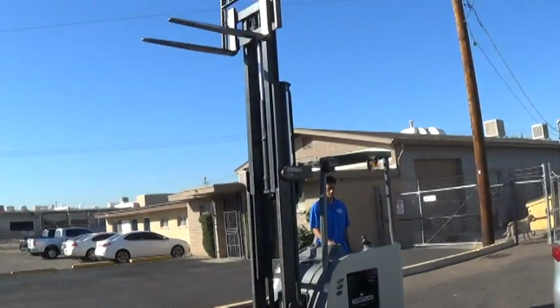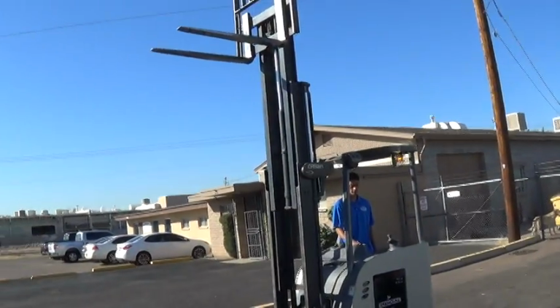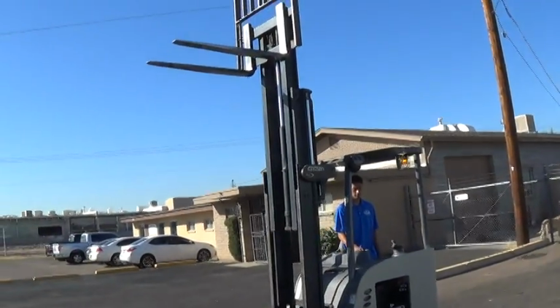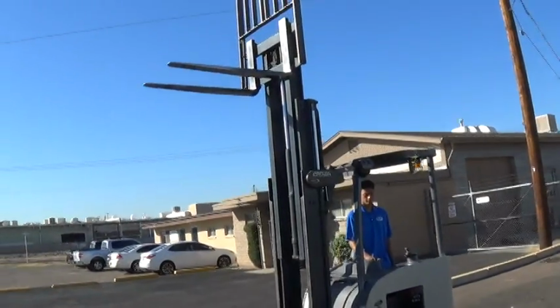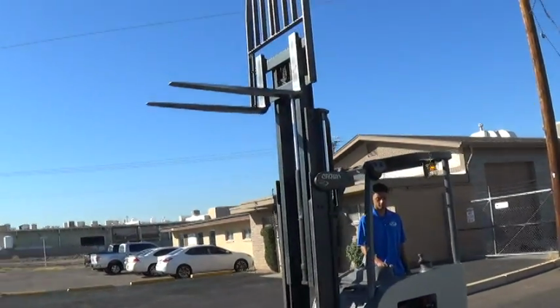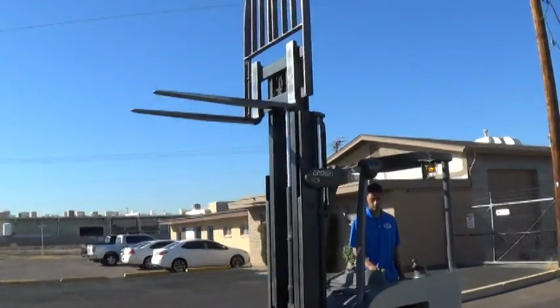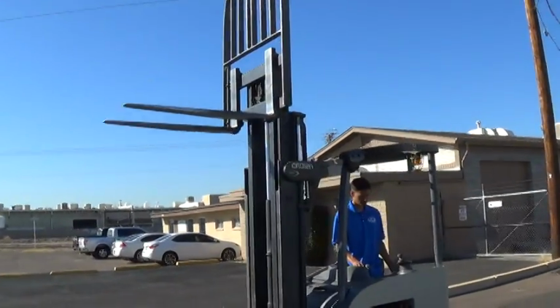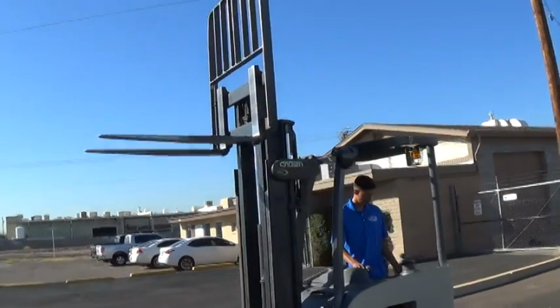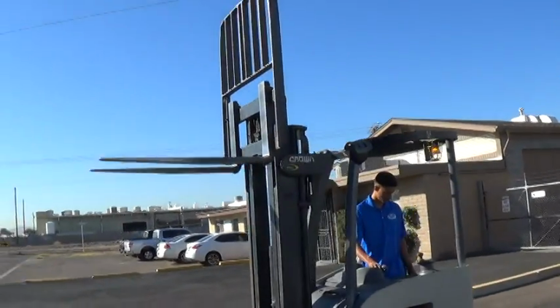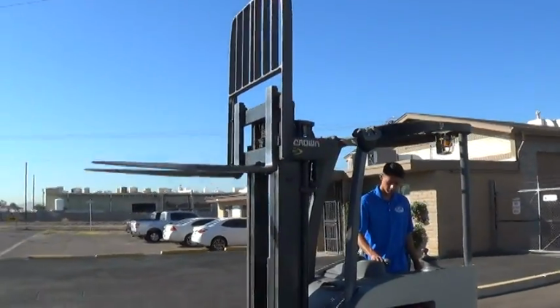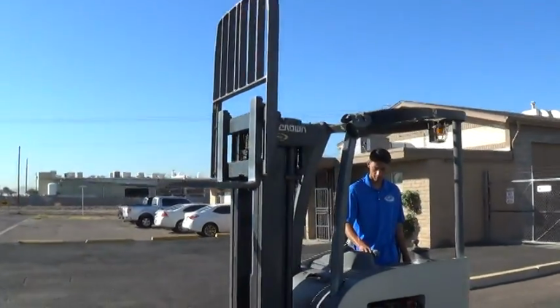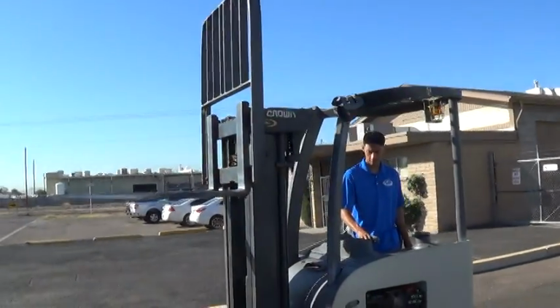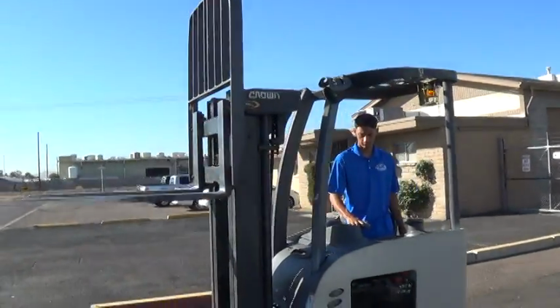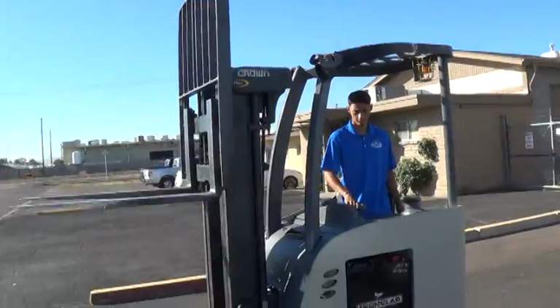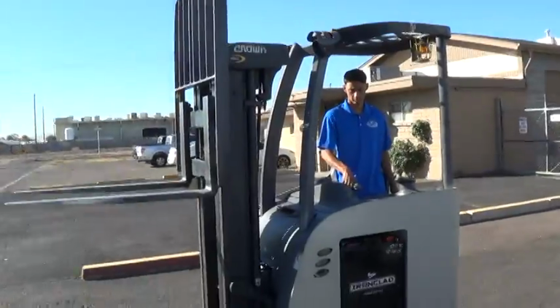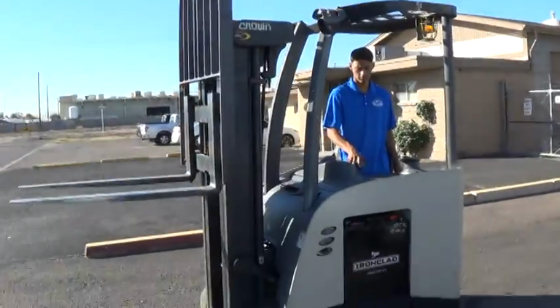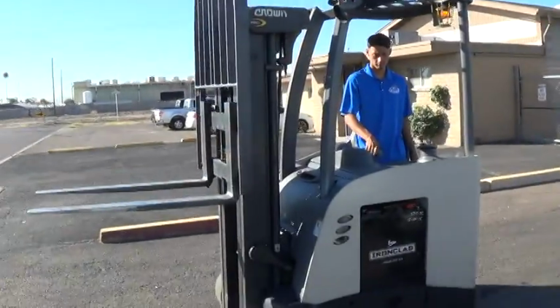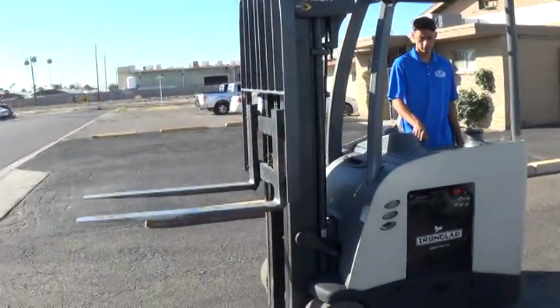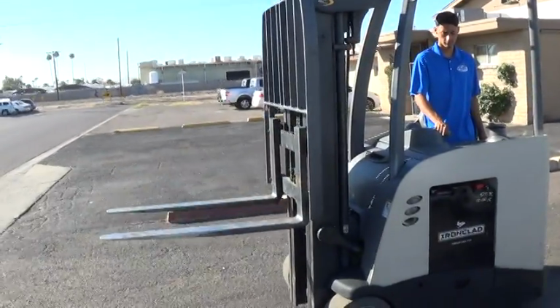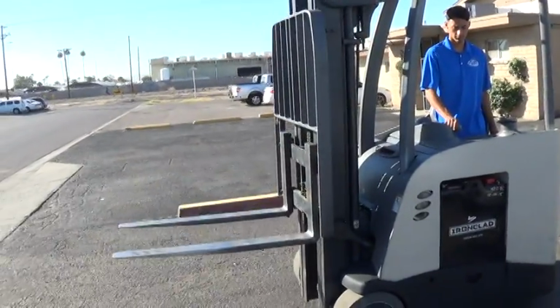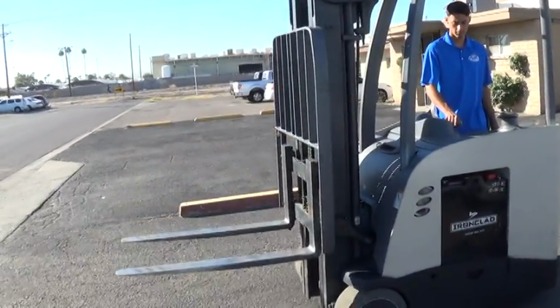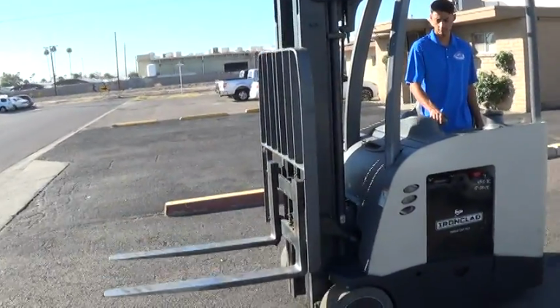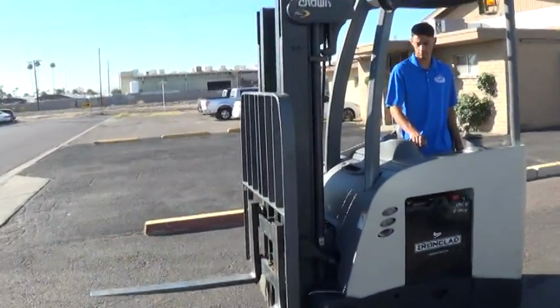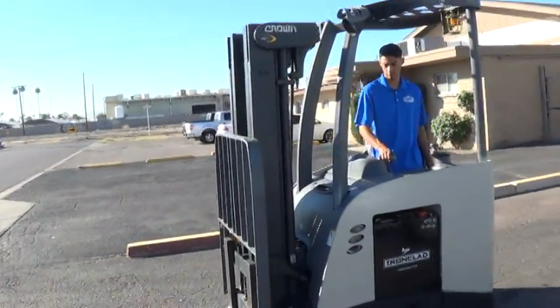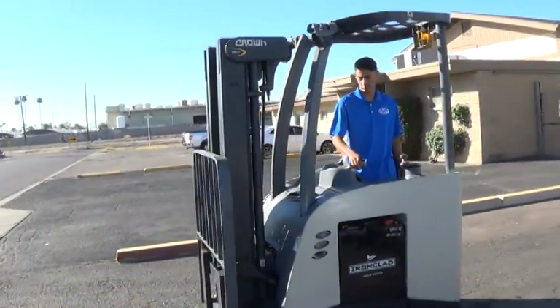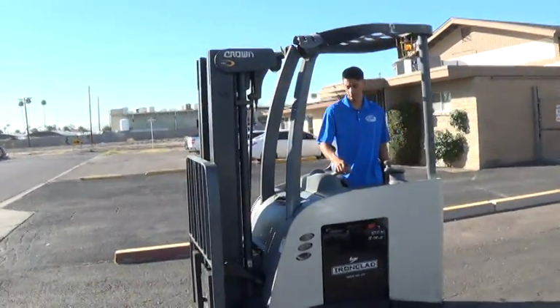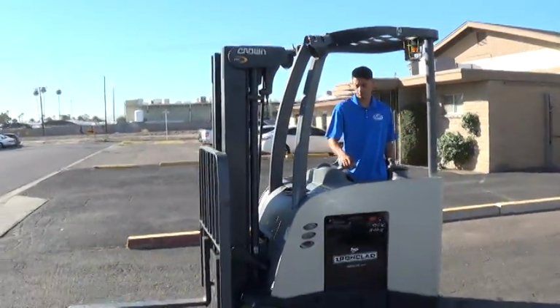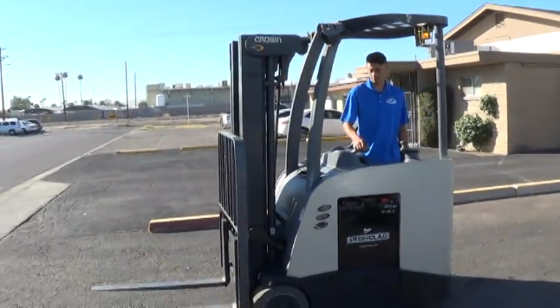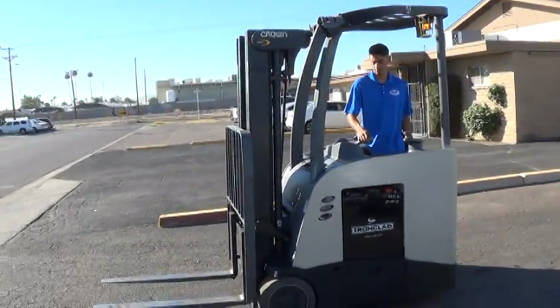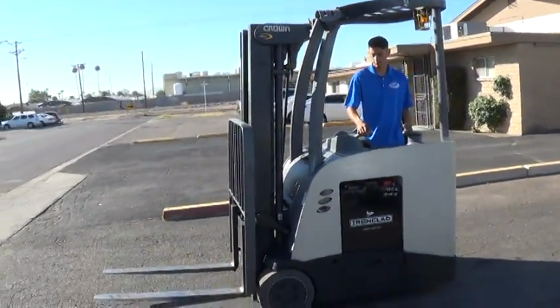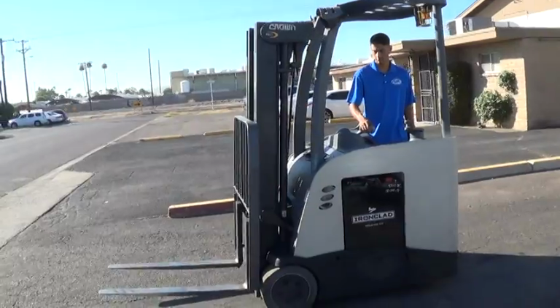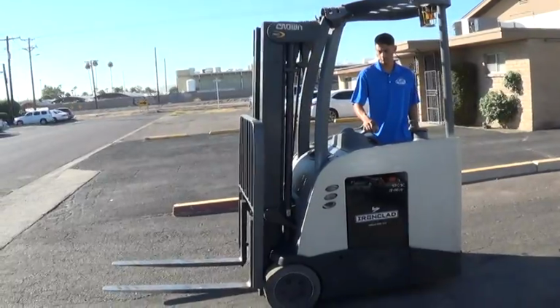It has 42 inch forks and a load backrest attachment. The mast has tilt function forward and back.